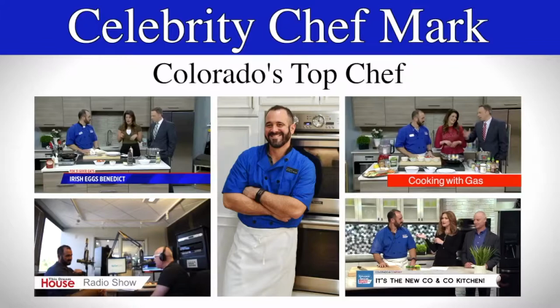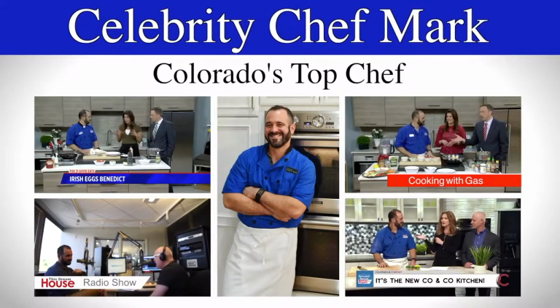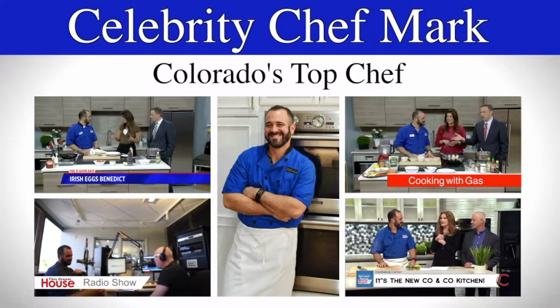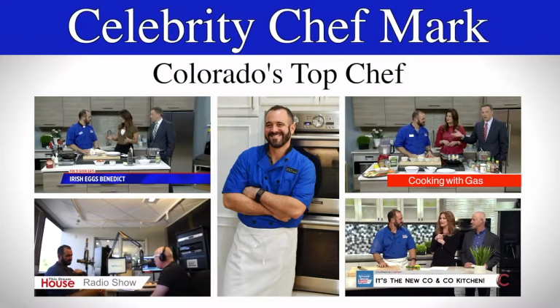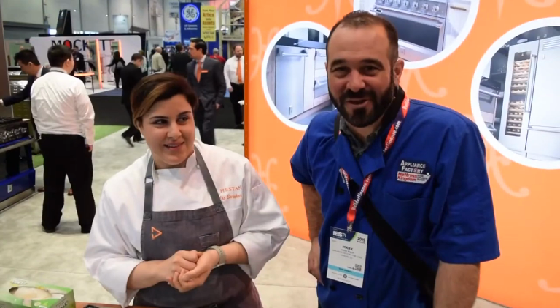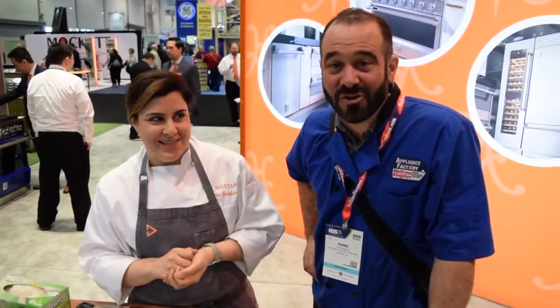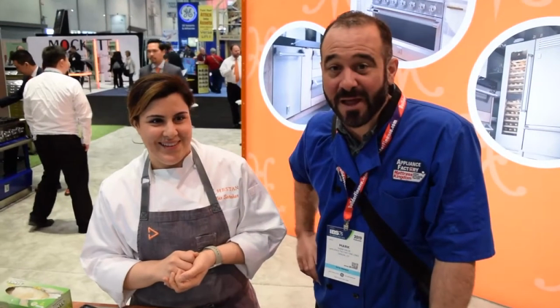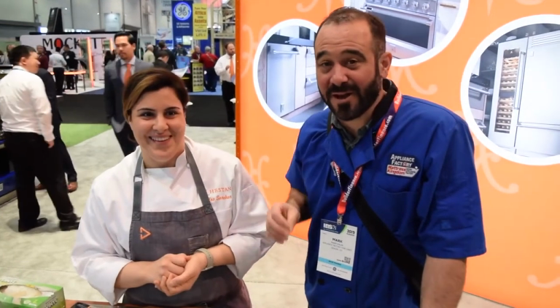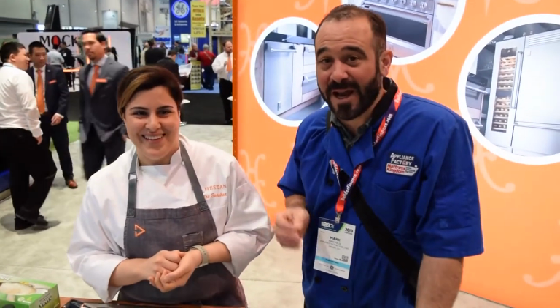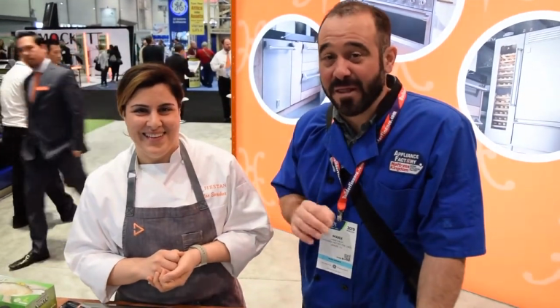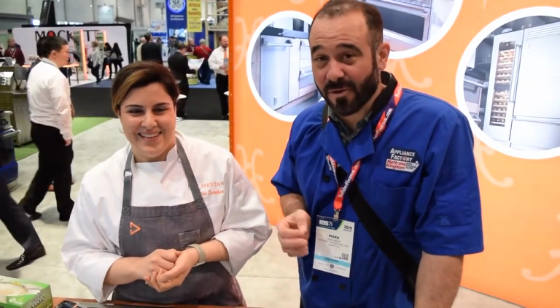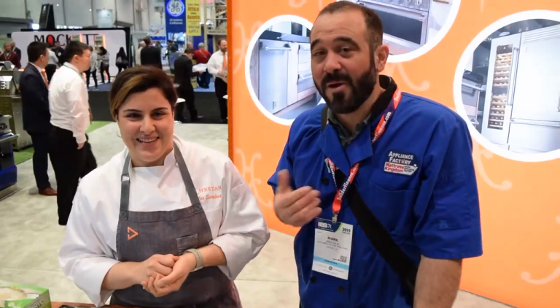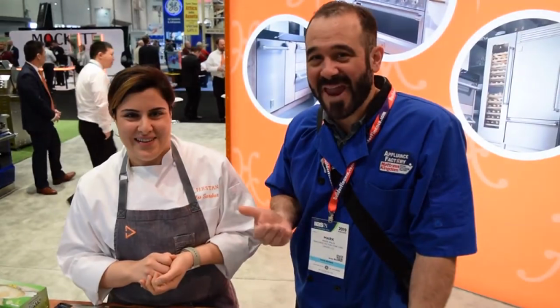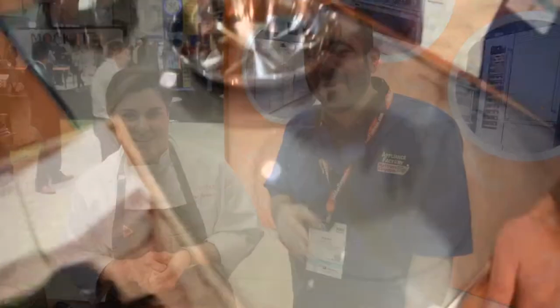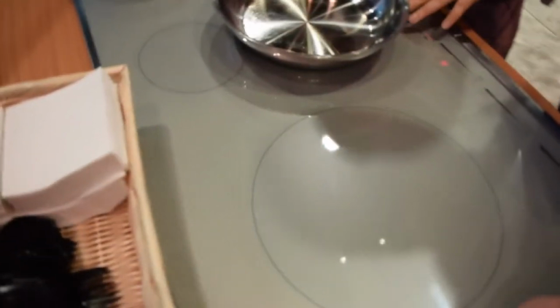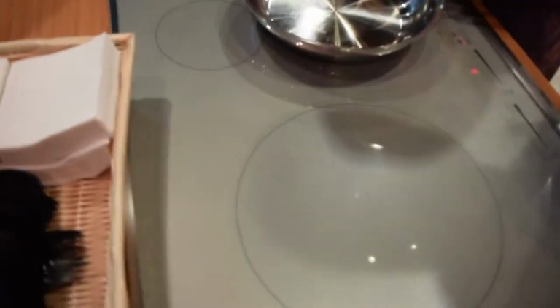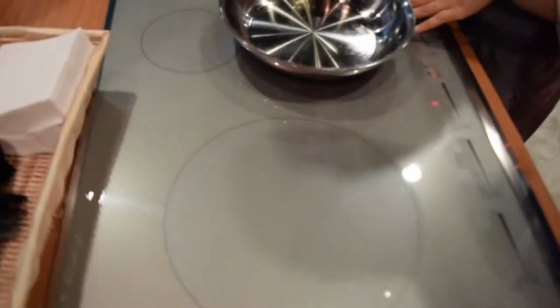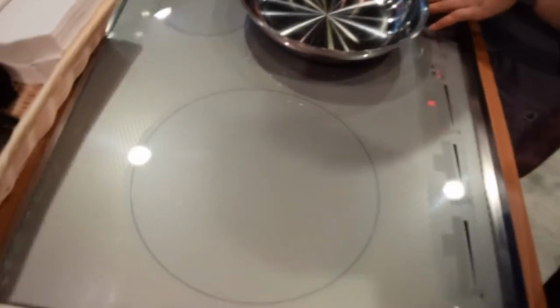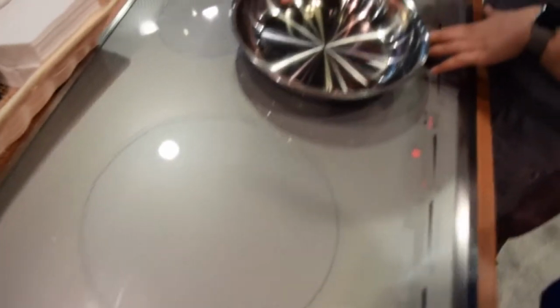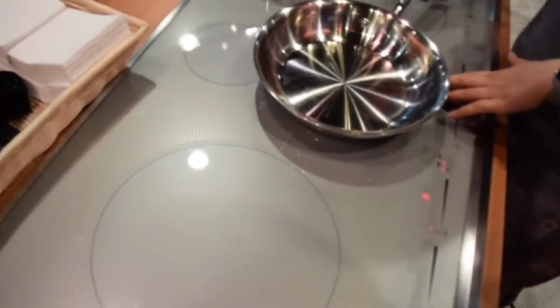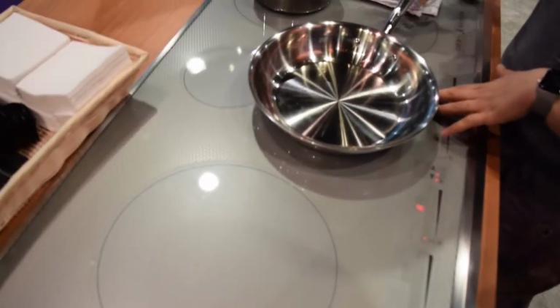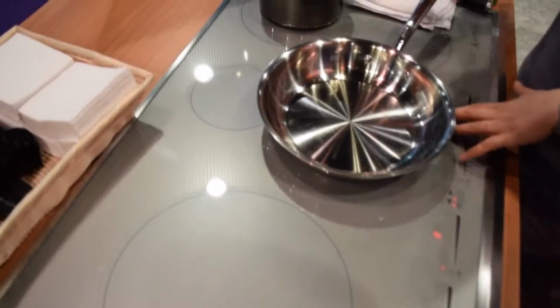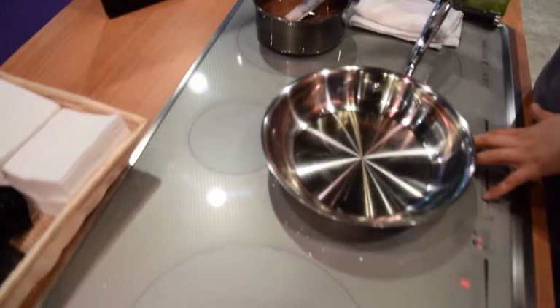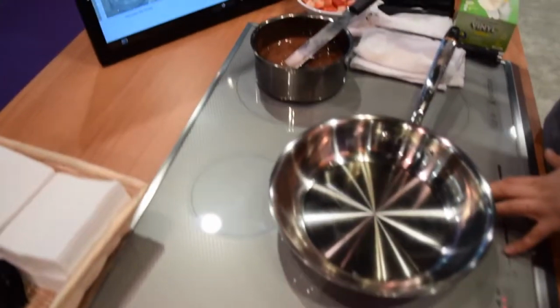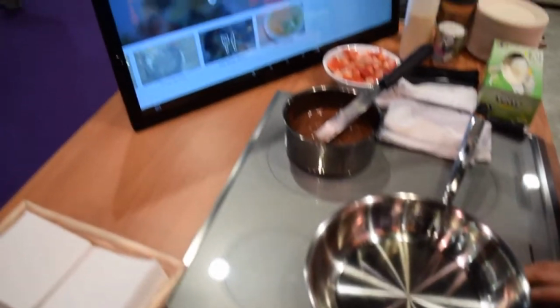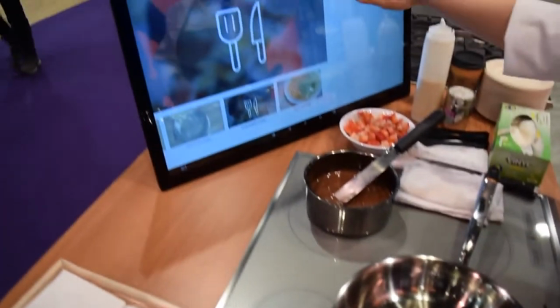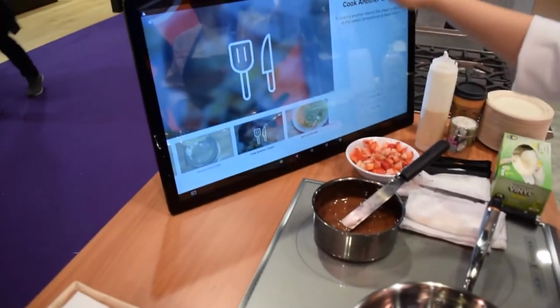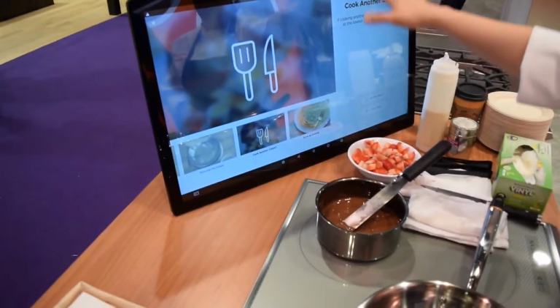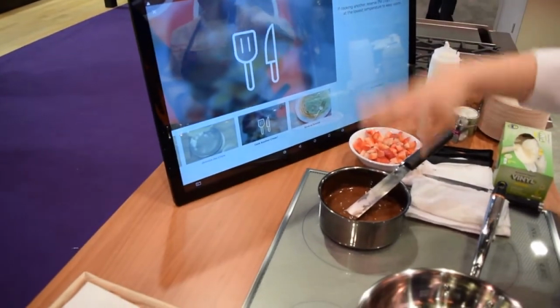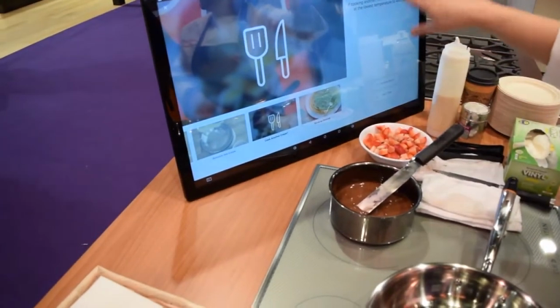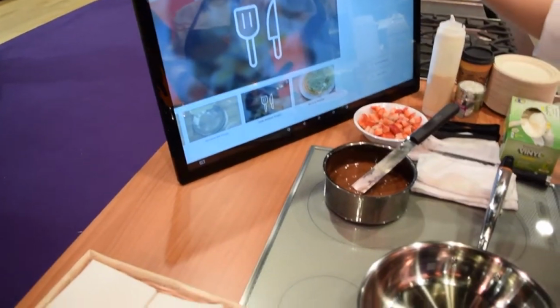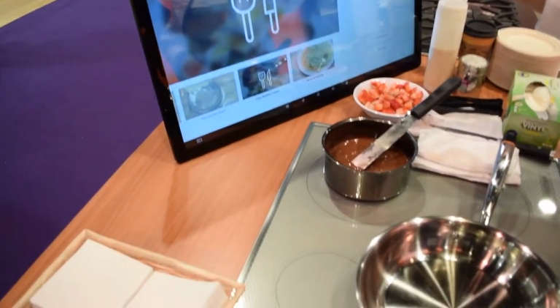Hi everyone, I'm here with Nilou, and she's going to be showing us the integrated testing cookware with the app. This has Bluetooth technology that goes to the pan, which goes to, for example, your iPad, iPhone — and for us we're using a big monitor today.